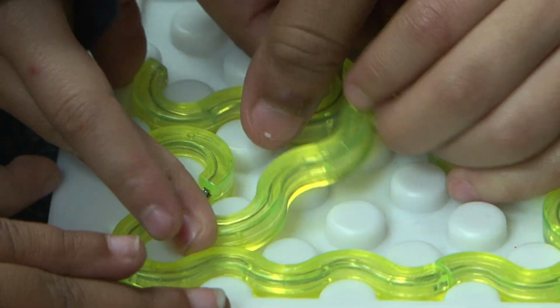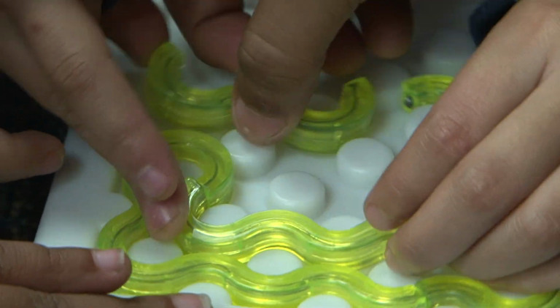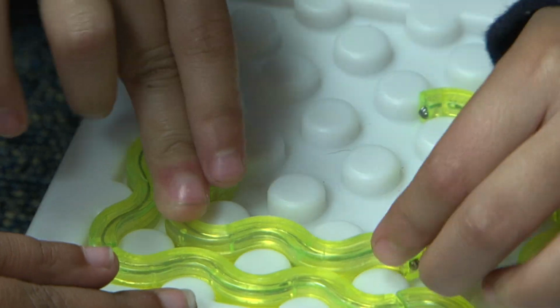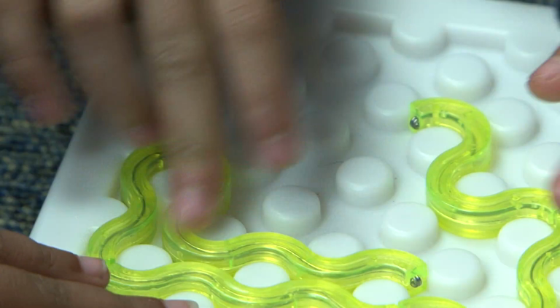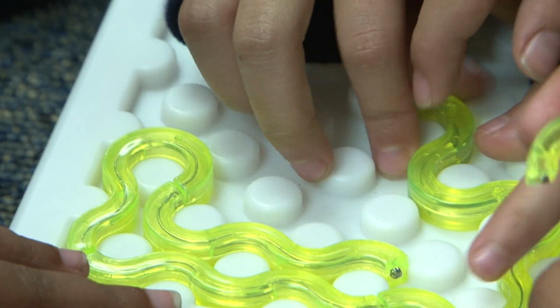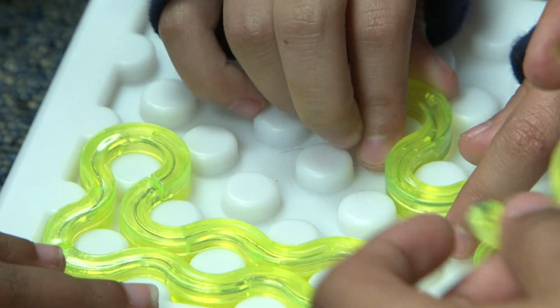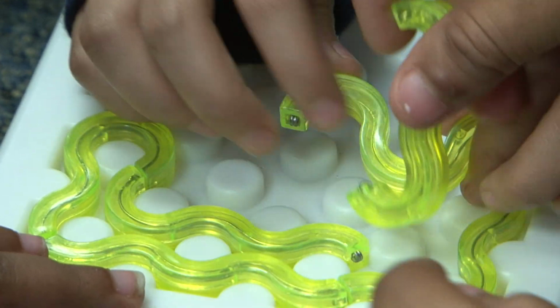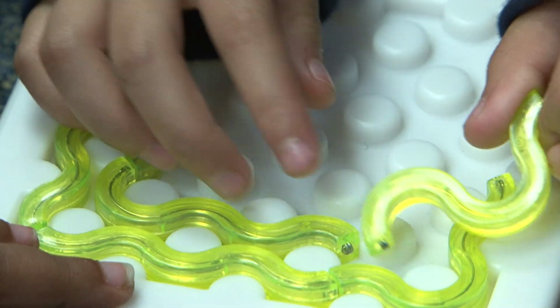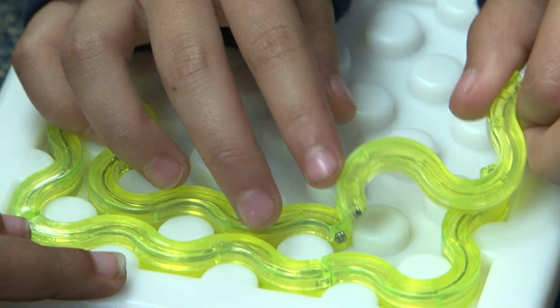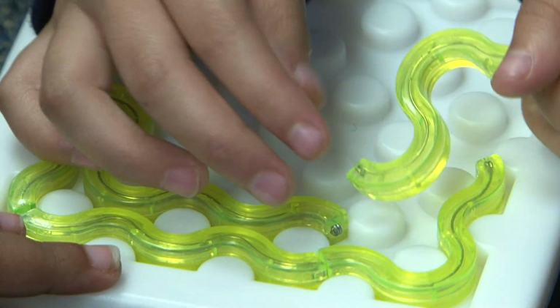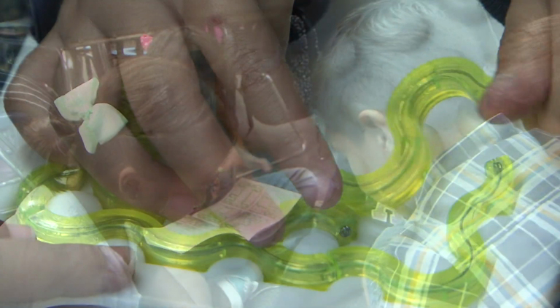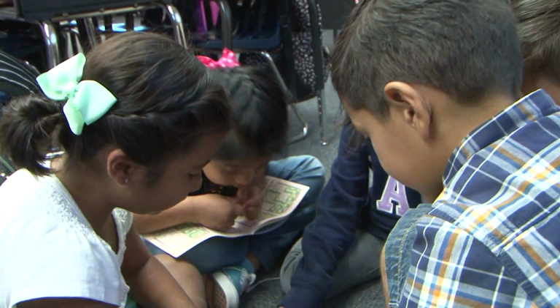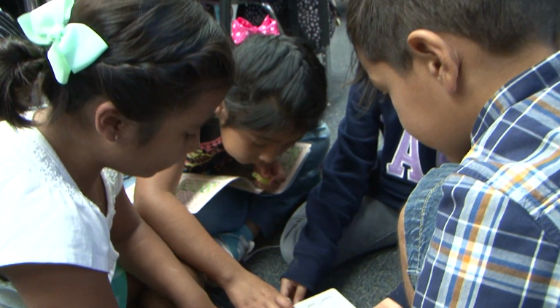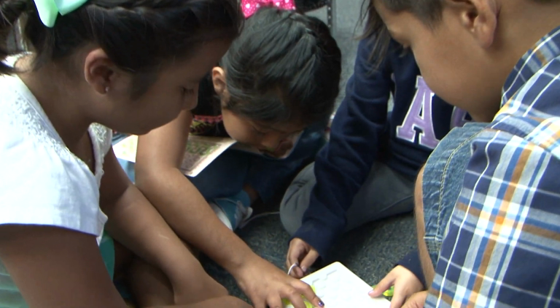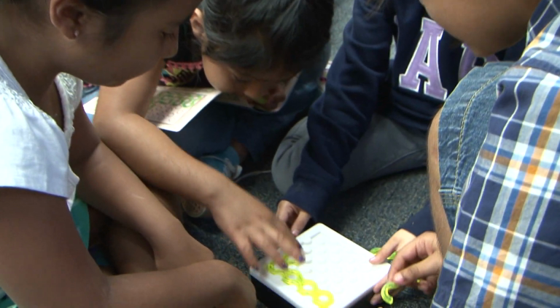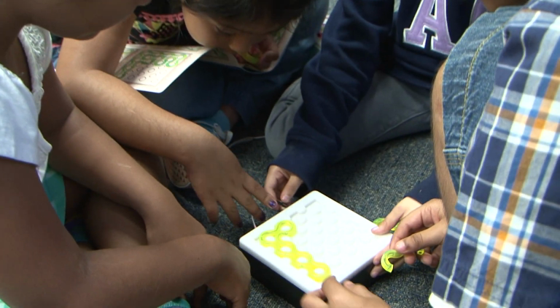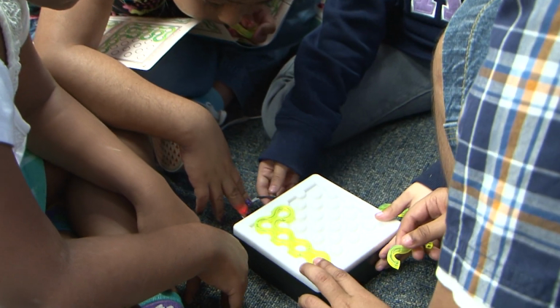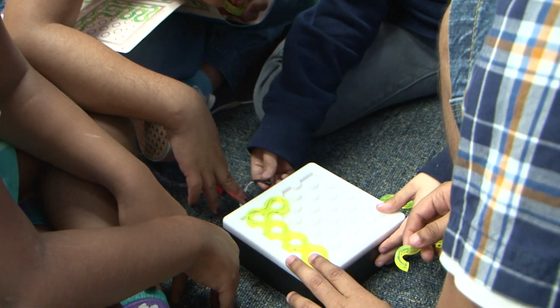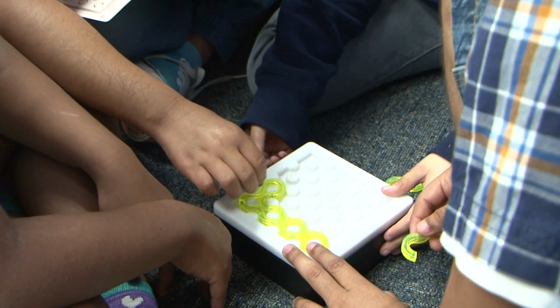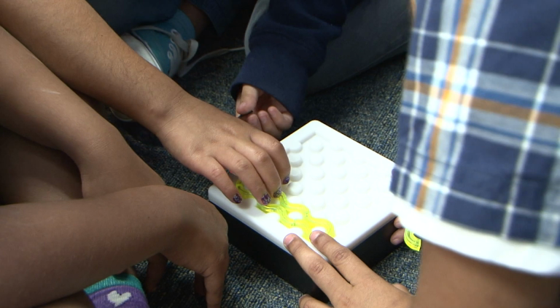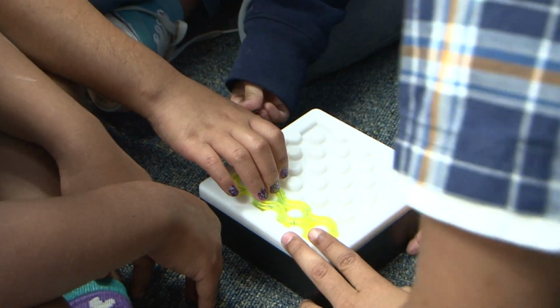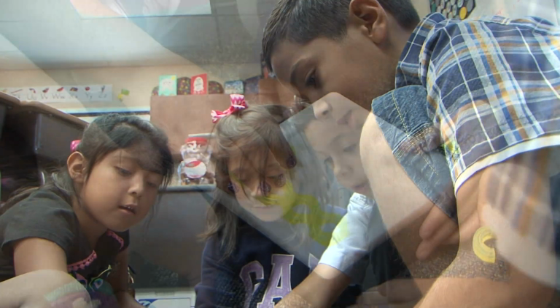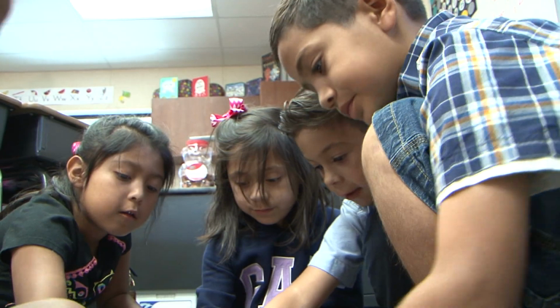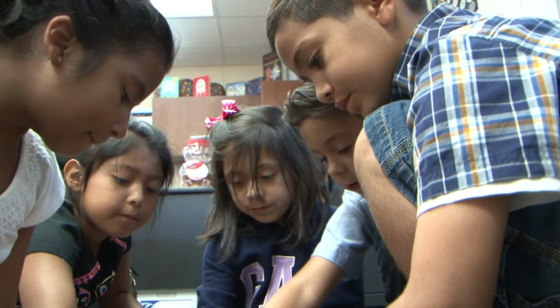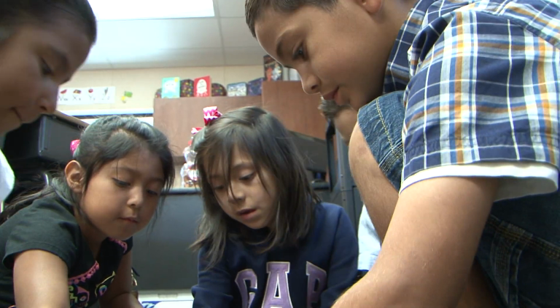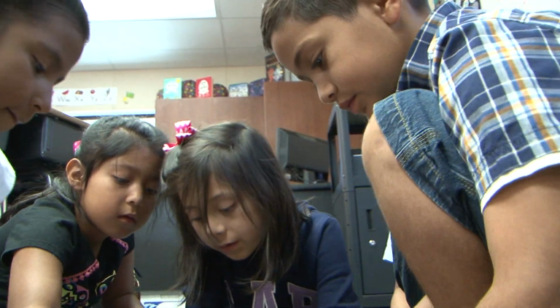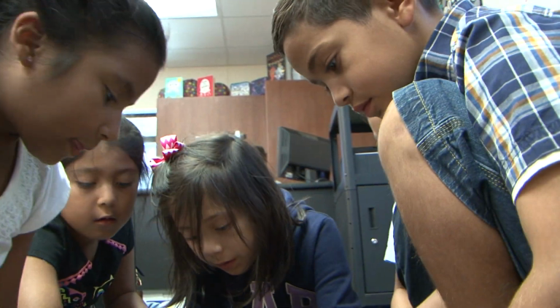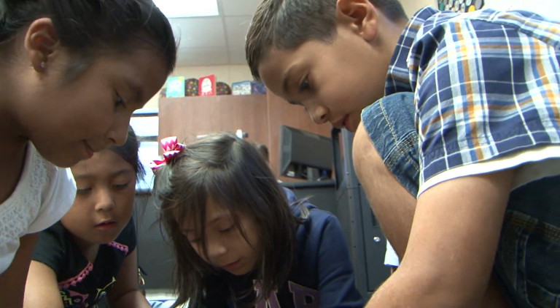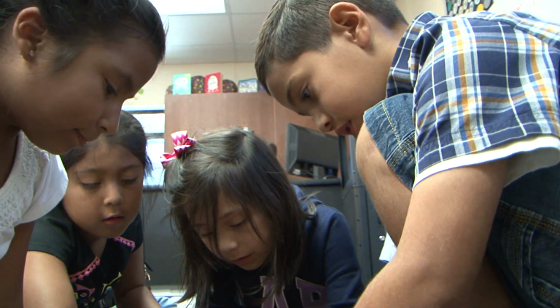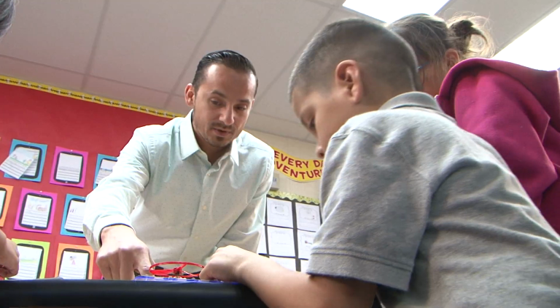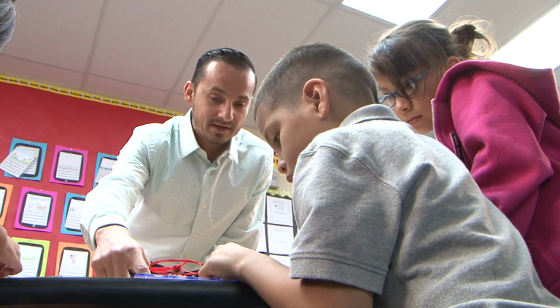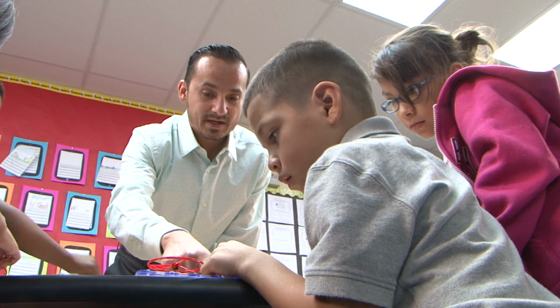And then they used a circuit puzzle, which was something tactile that they could also practice making circuits, but in a different level than just turning something on or off. So it was a little bit more critical thinking — why is this one working and this one doesn't?